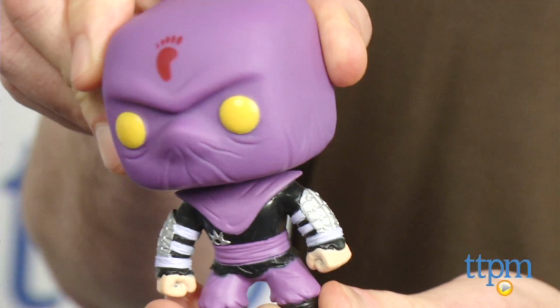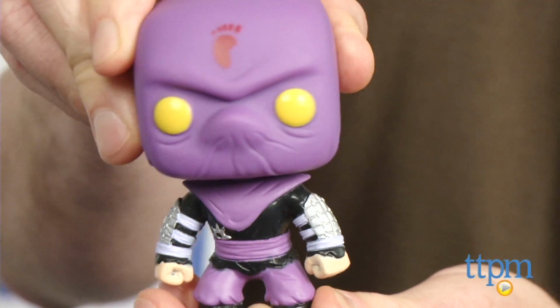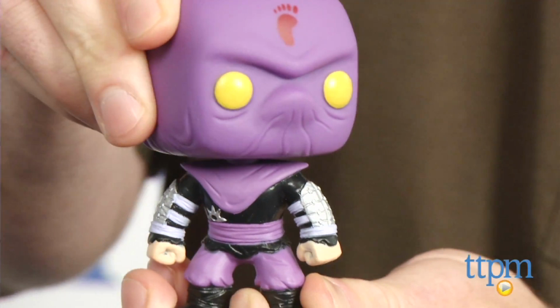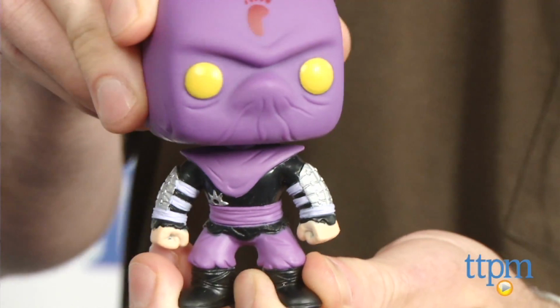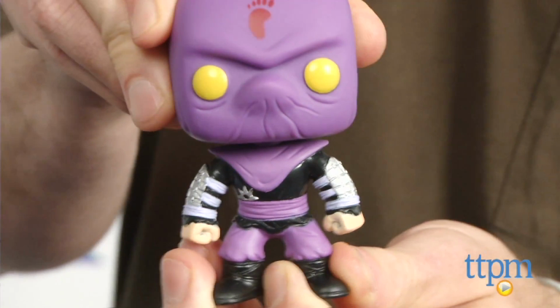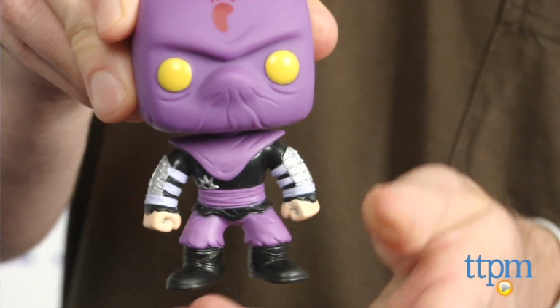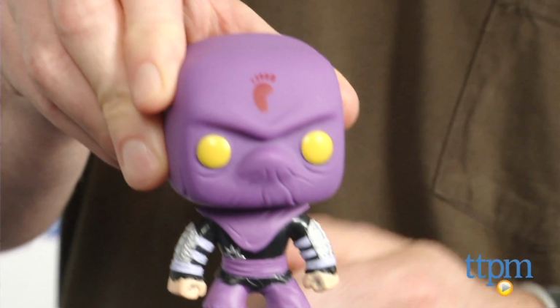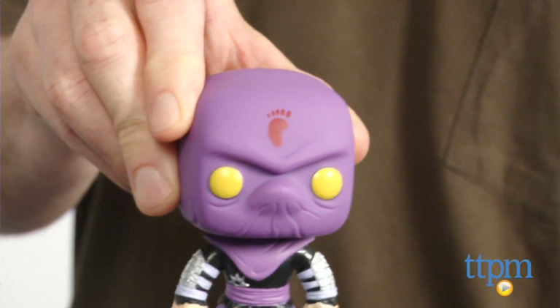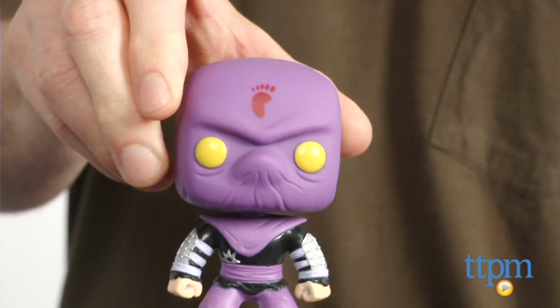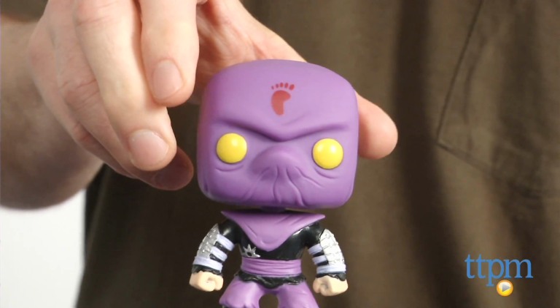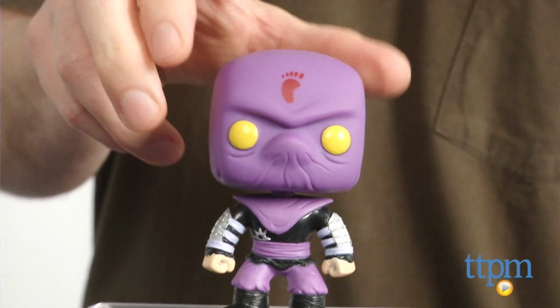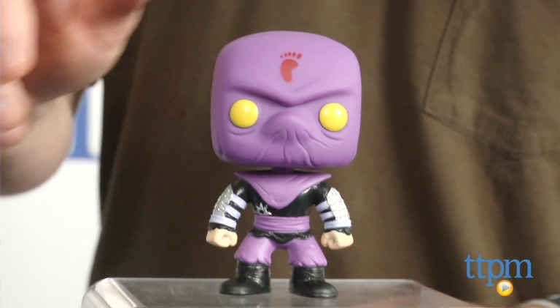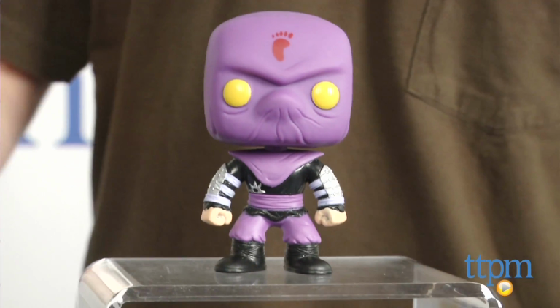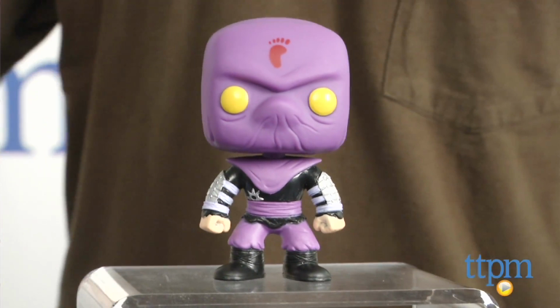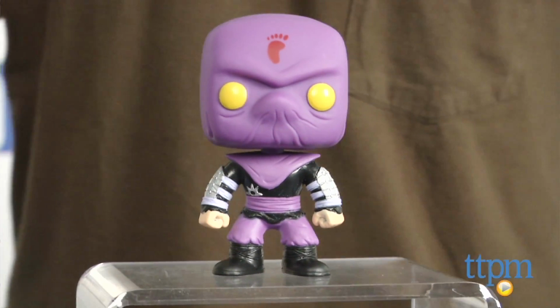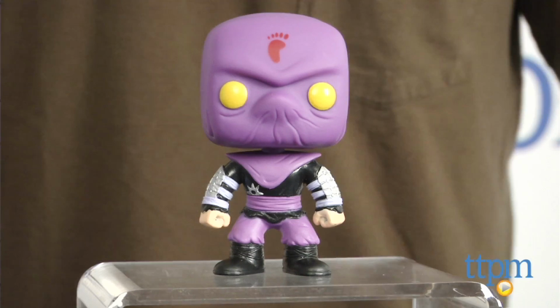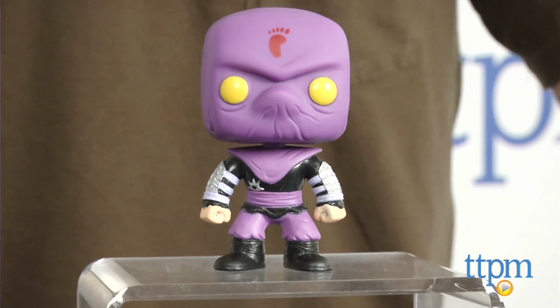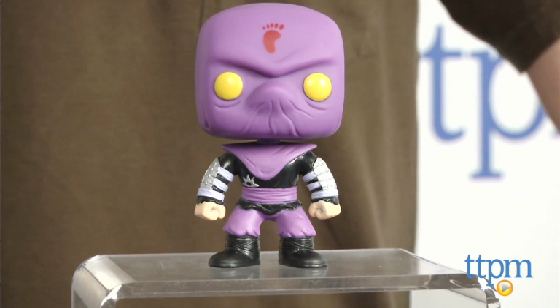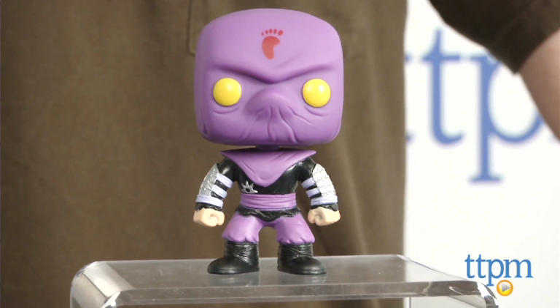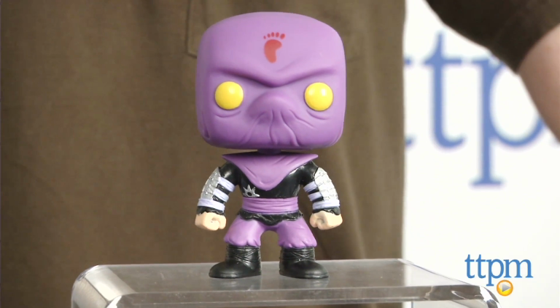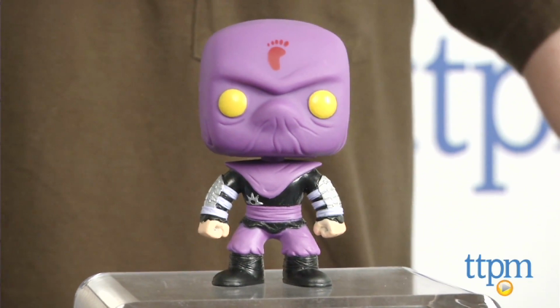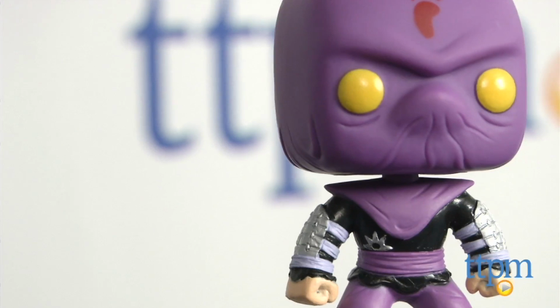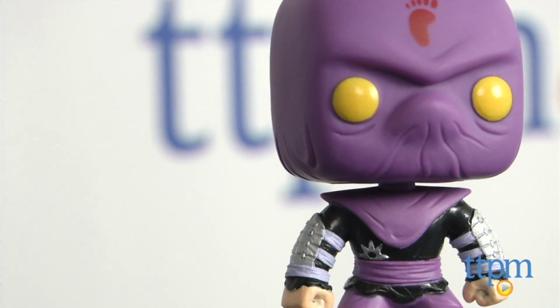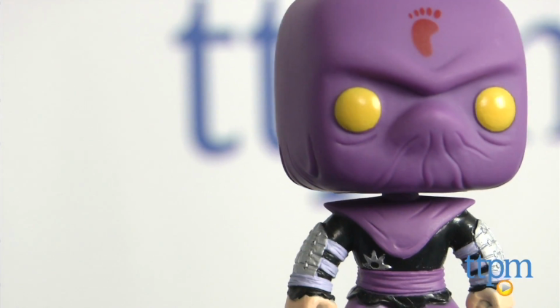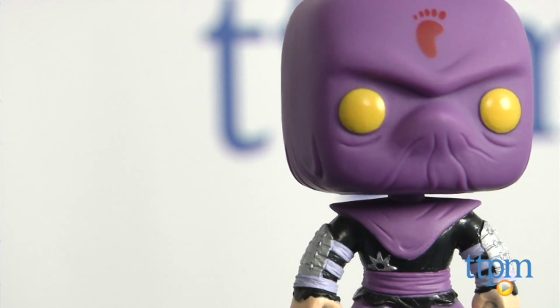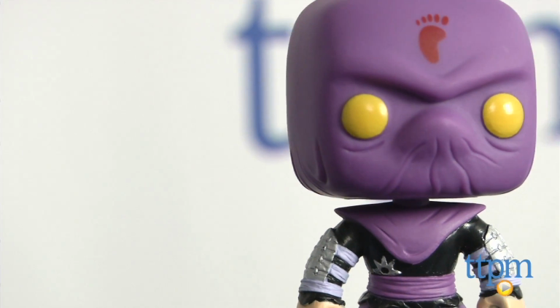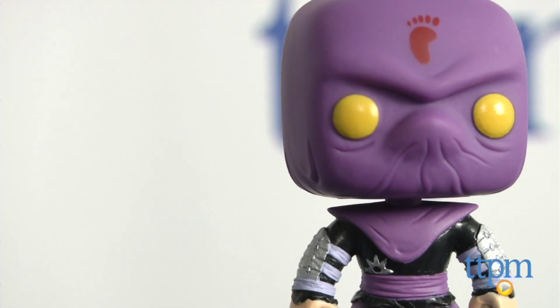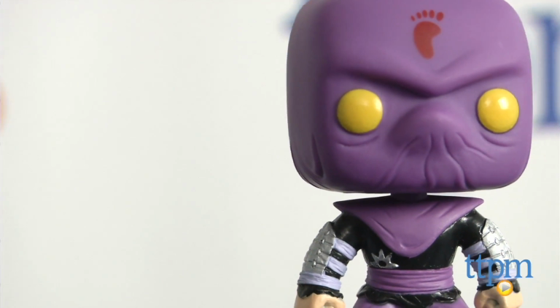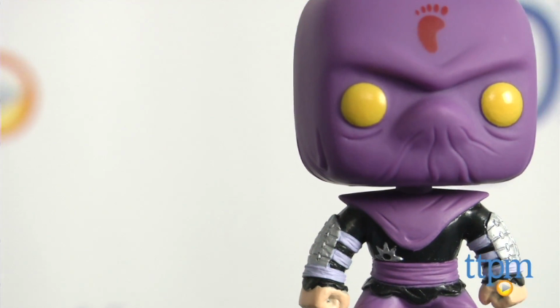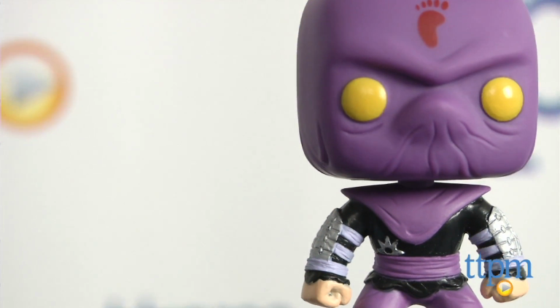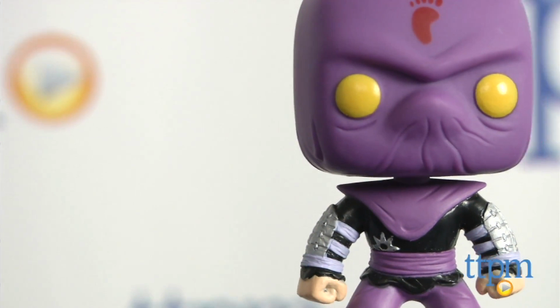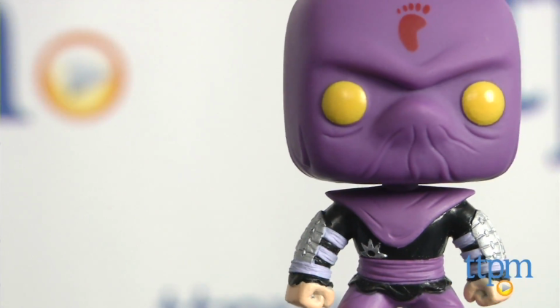This is a cute, collectible figure that Ninja Turtle fans will want to display. Kids 8 and up might want to play with it, but it's going to appeal most to older fans of the series and collectors of Ninja Turtle toys.